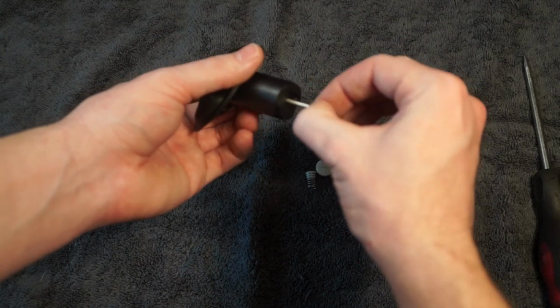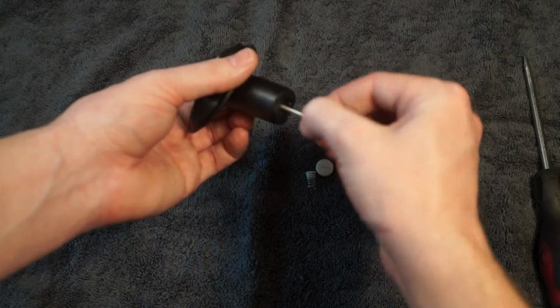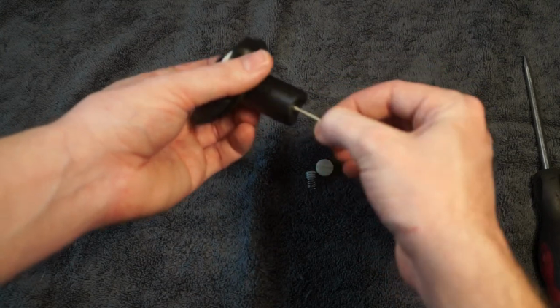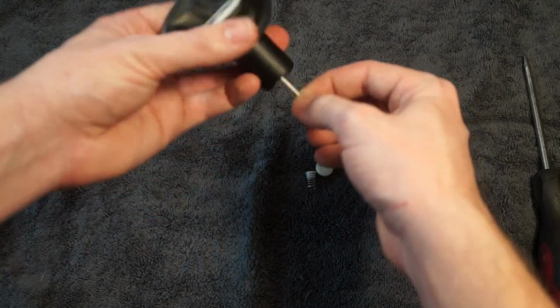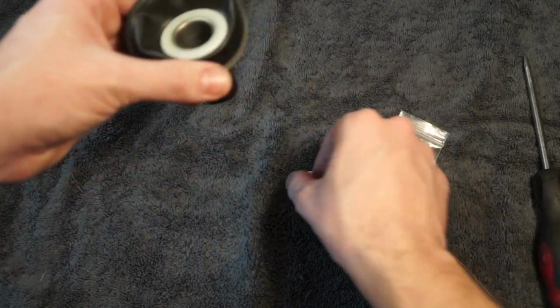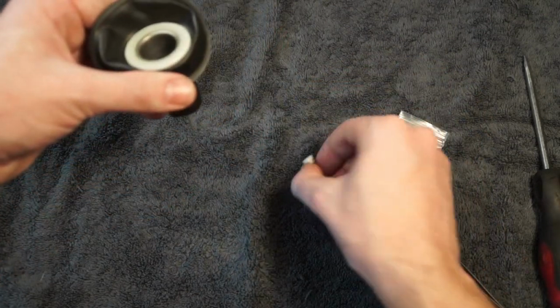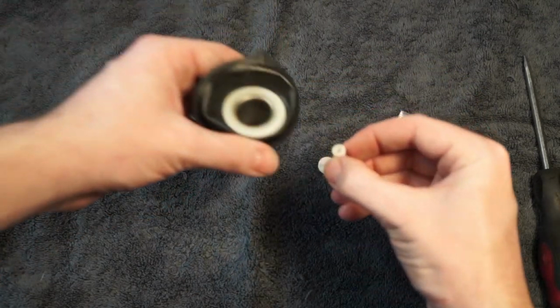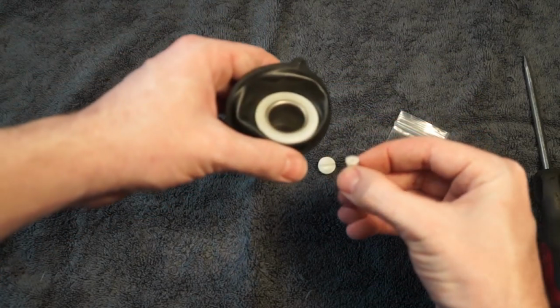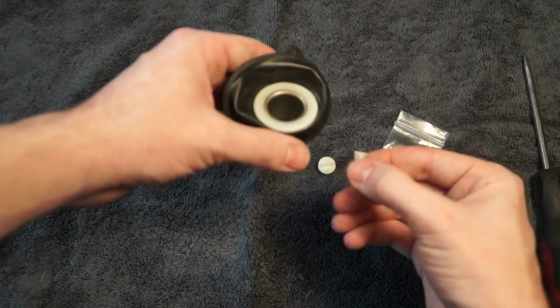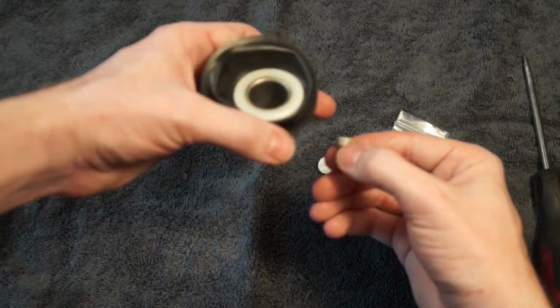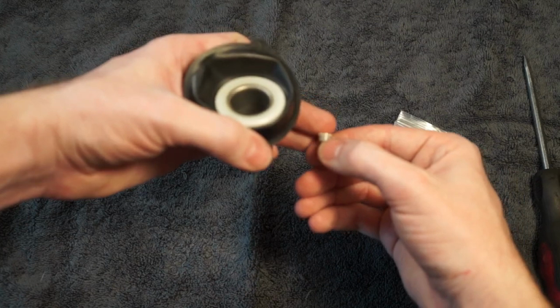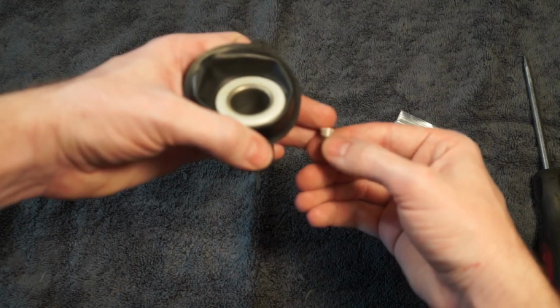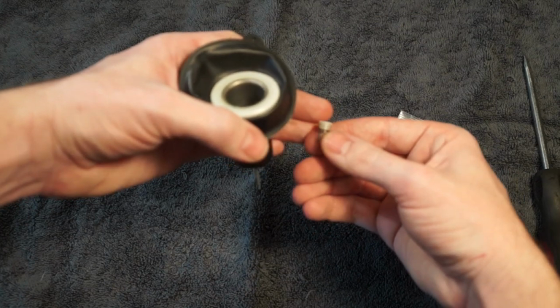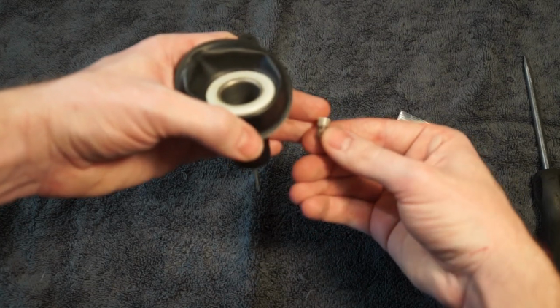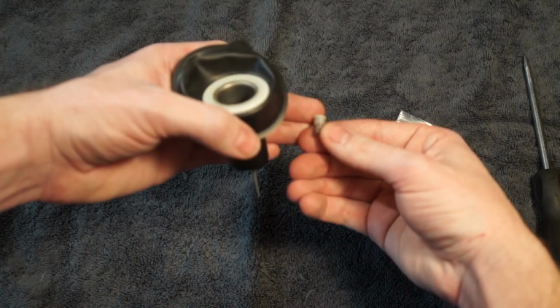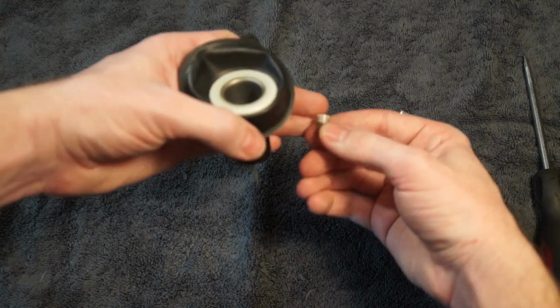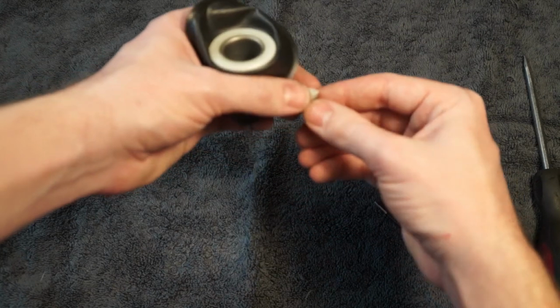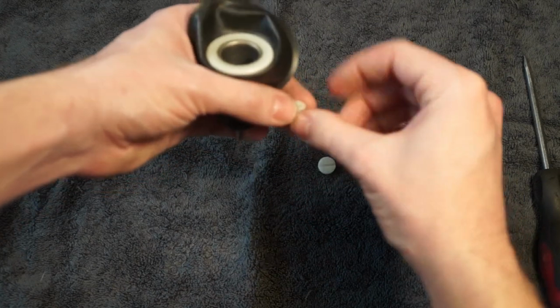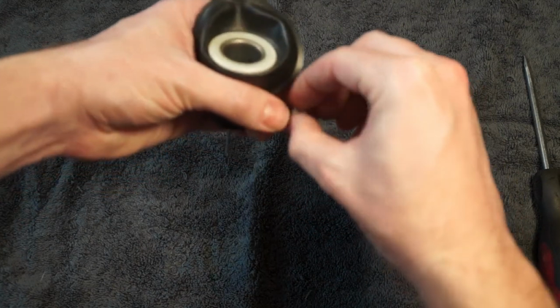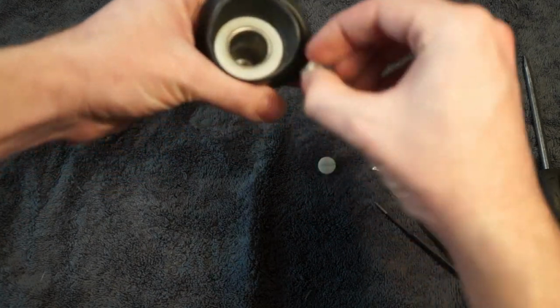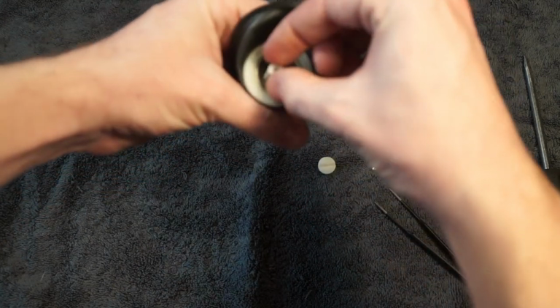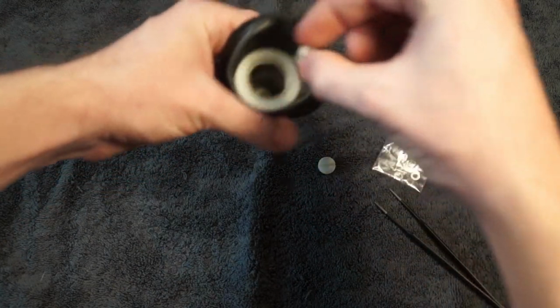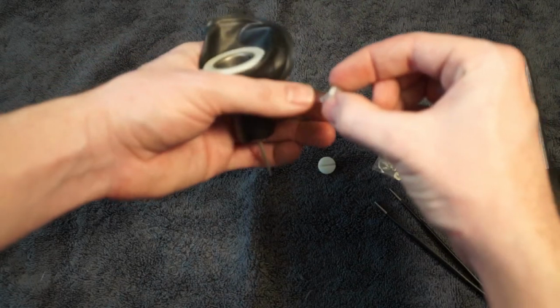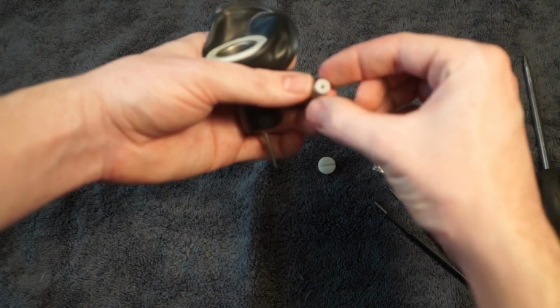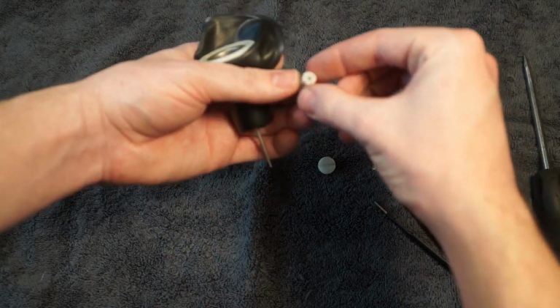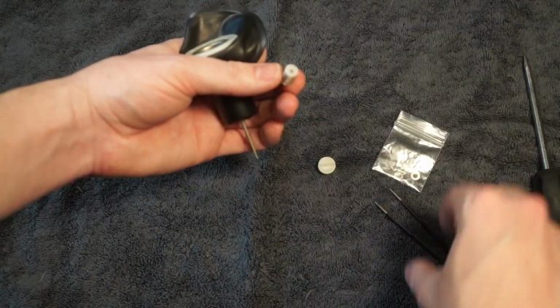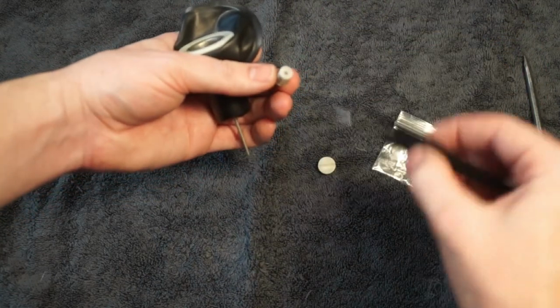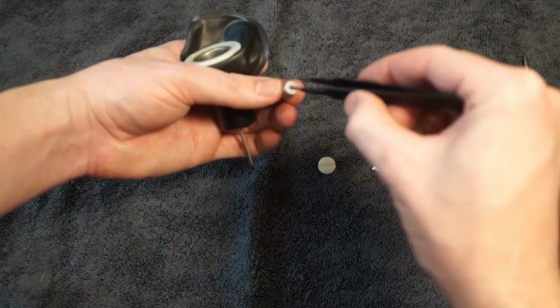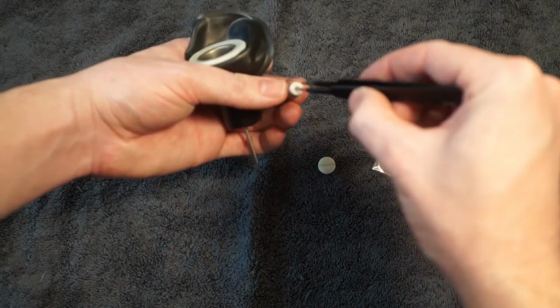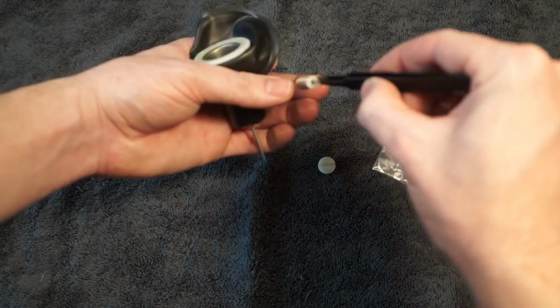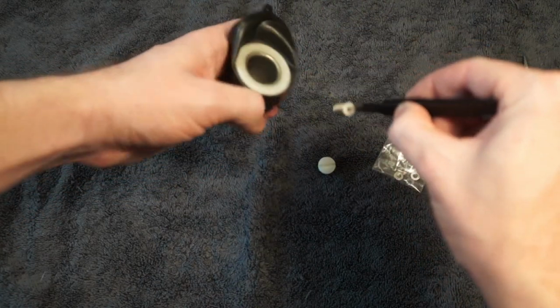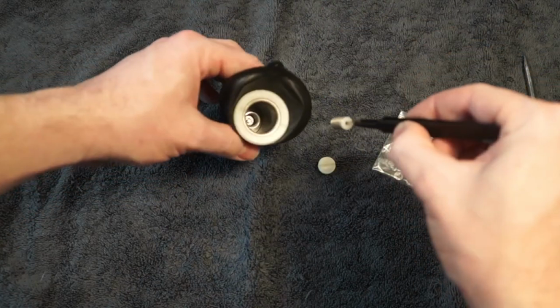So I know it's locked in — I can feel it. I like to have this assembled. The white piece should be oriented like this down into the spring. If you're lucky, you can just drop it into place.